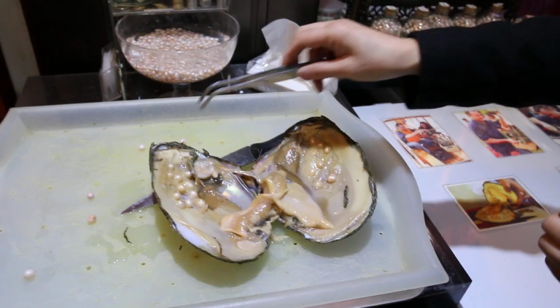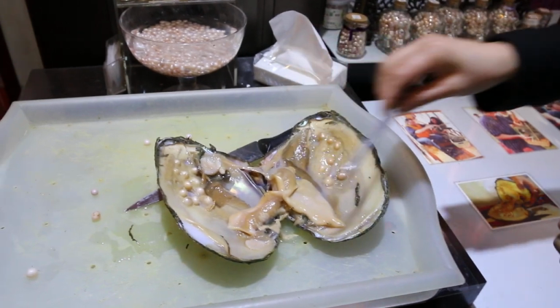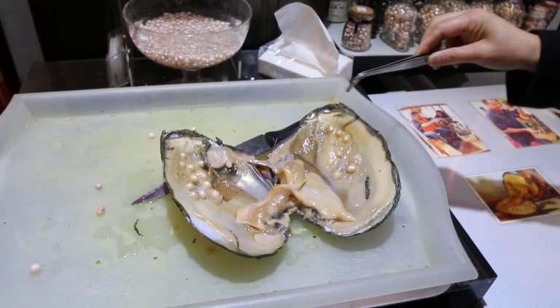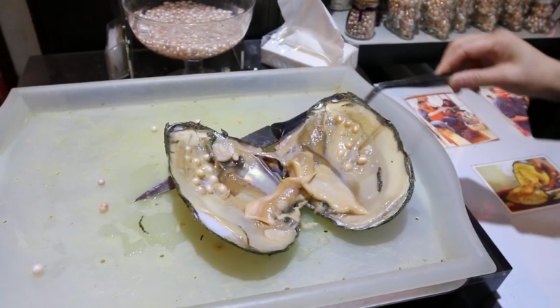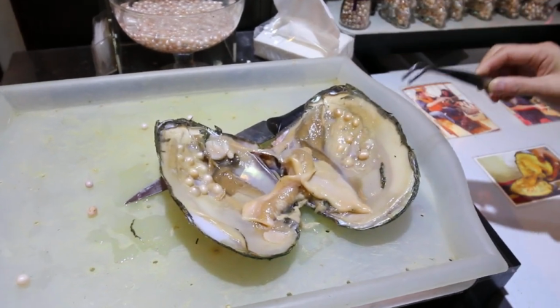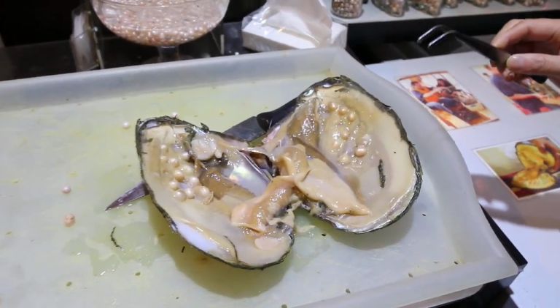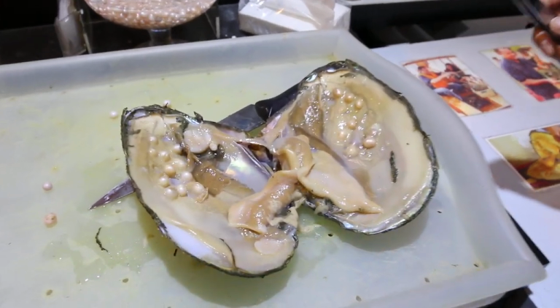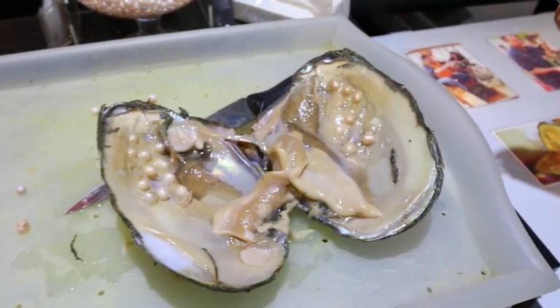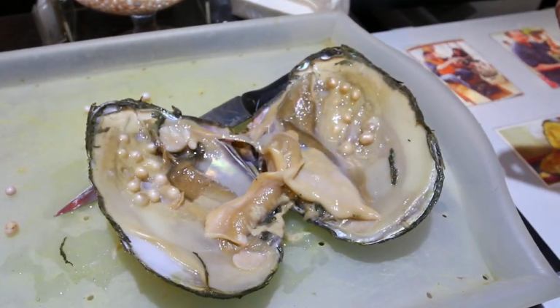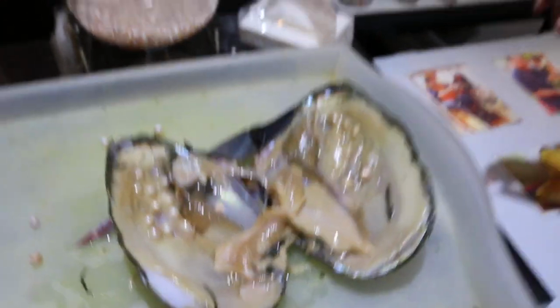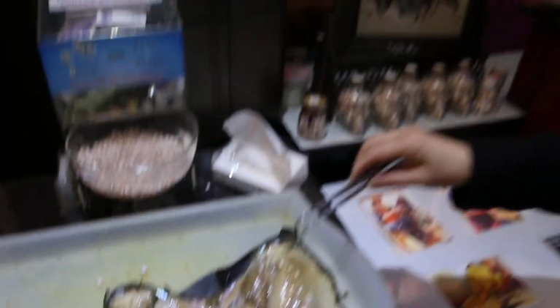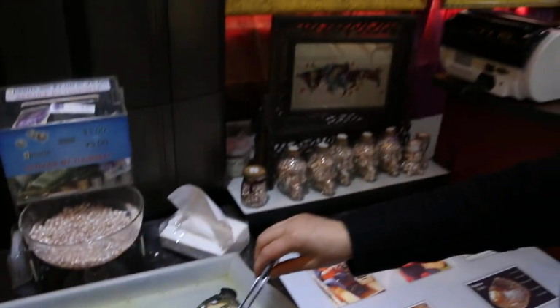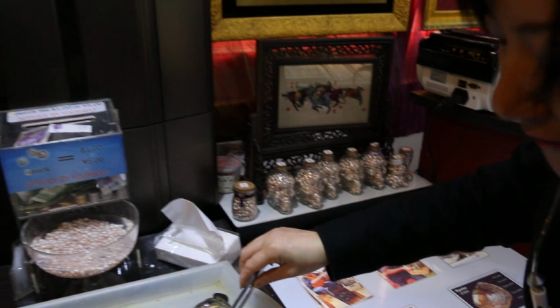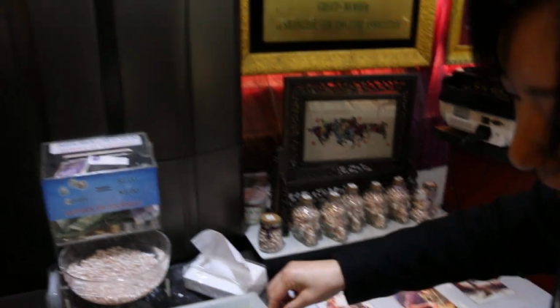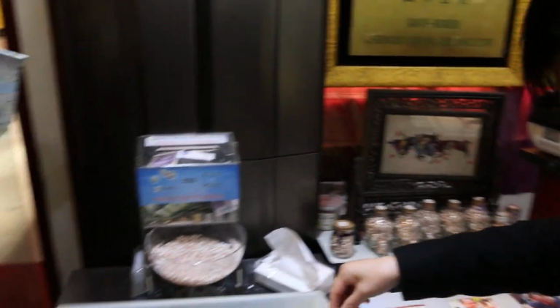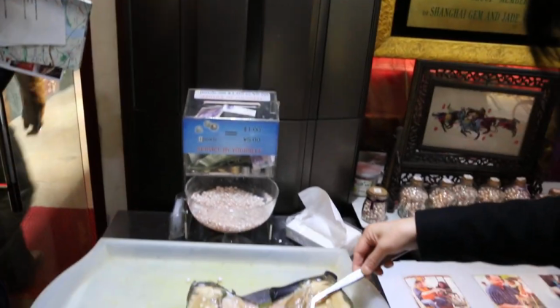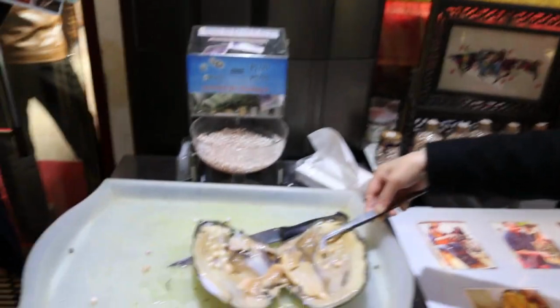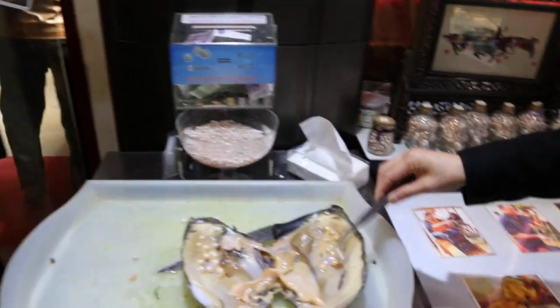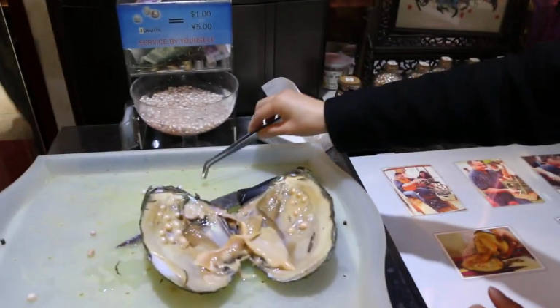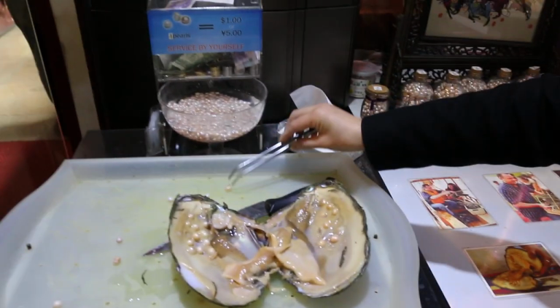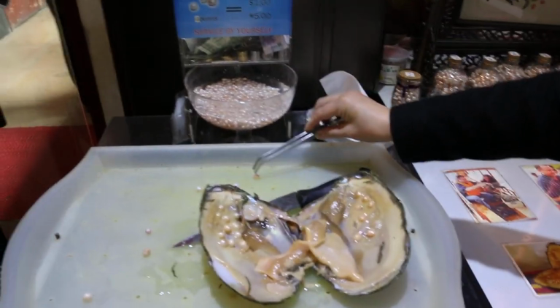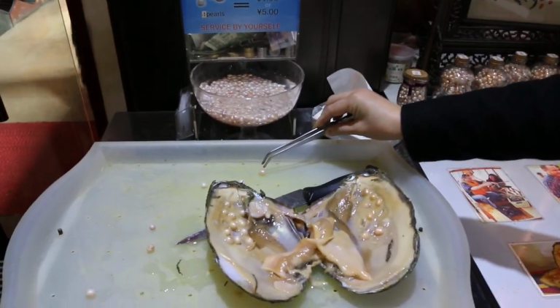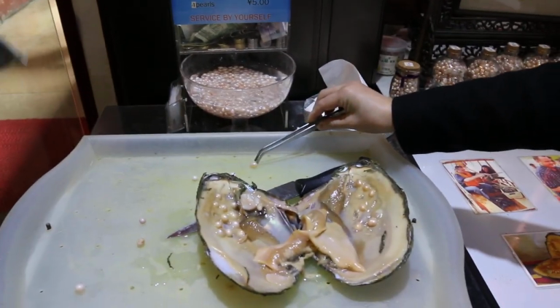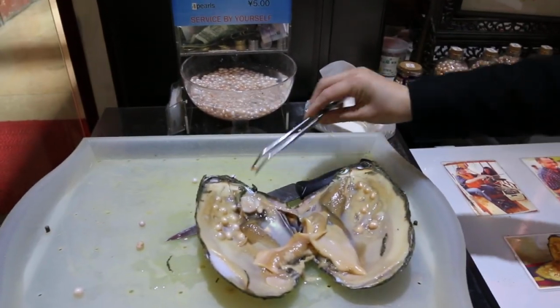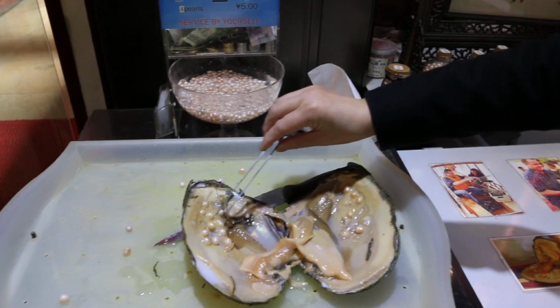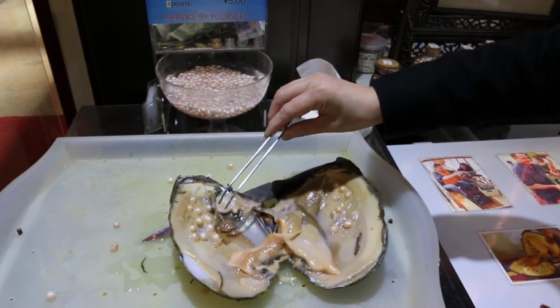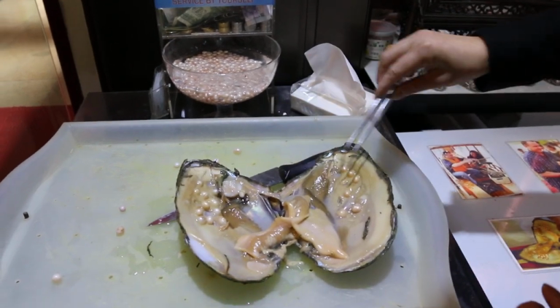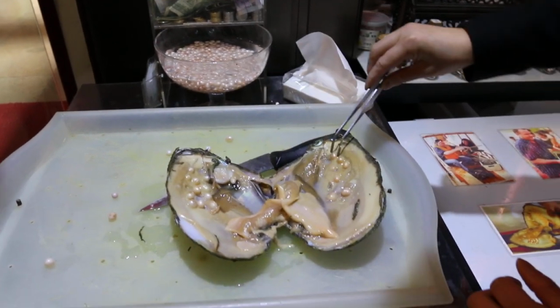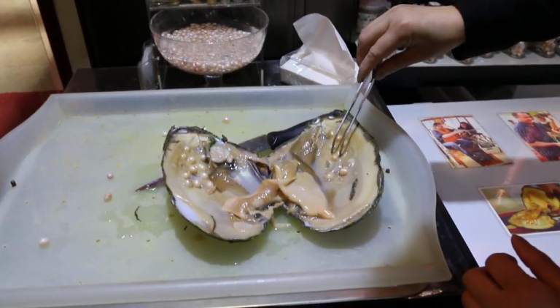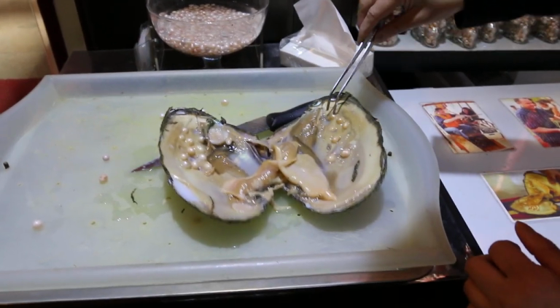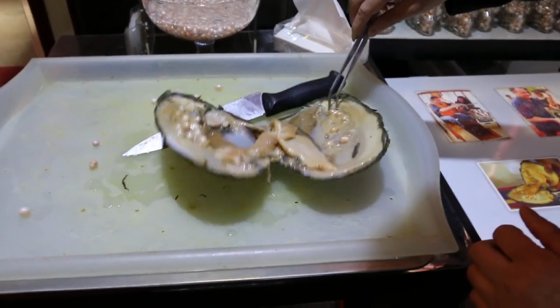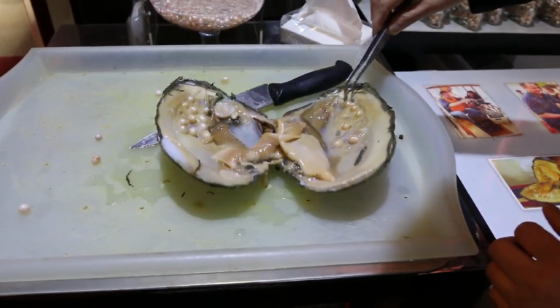Here is the oyster for the freshwater pearl — very special. After open, you can find many inside. No jewelry. You can see the color — white color. I can find another color also. Beautiful.